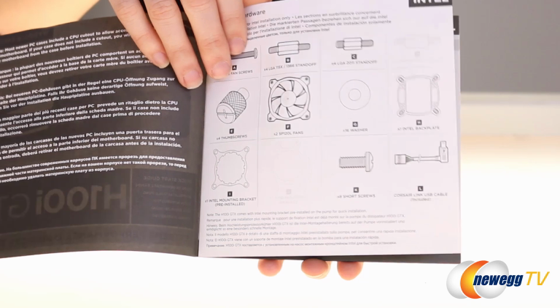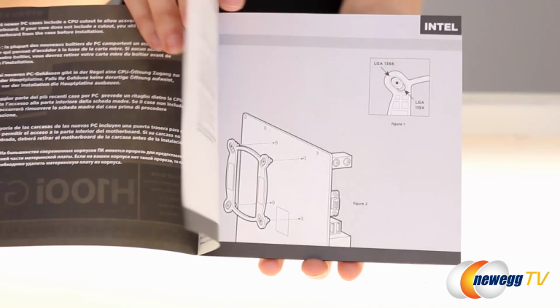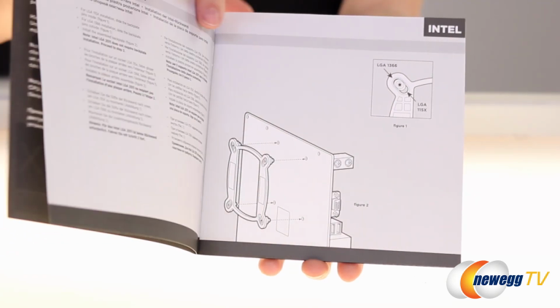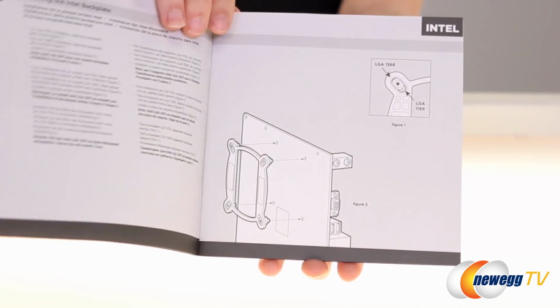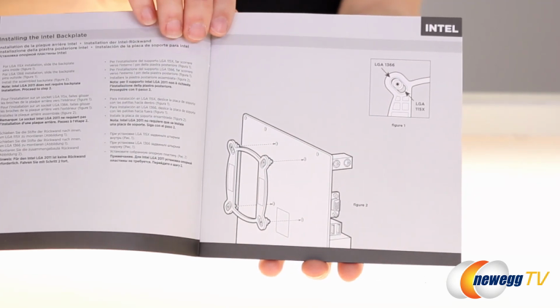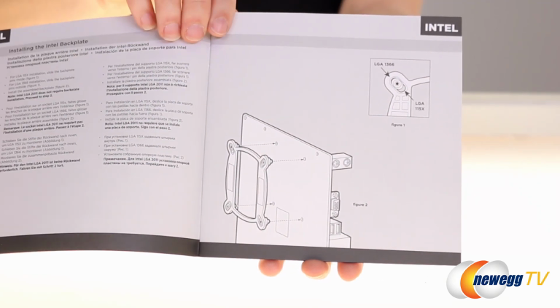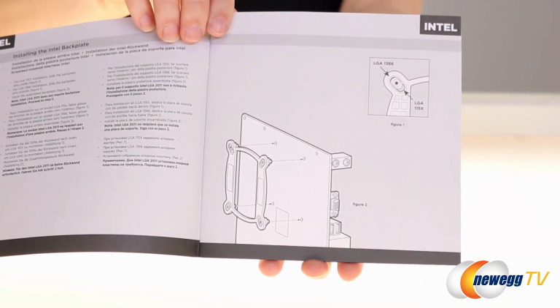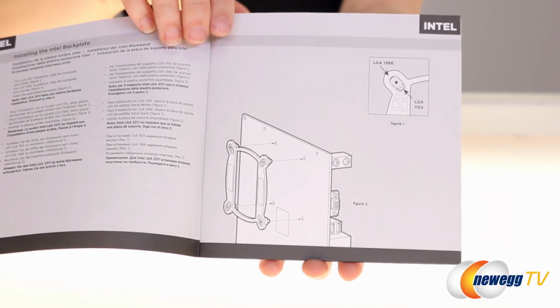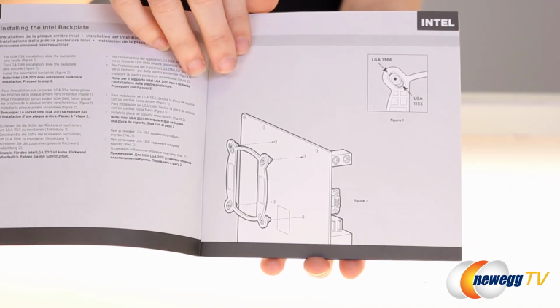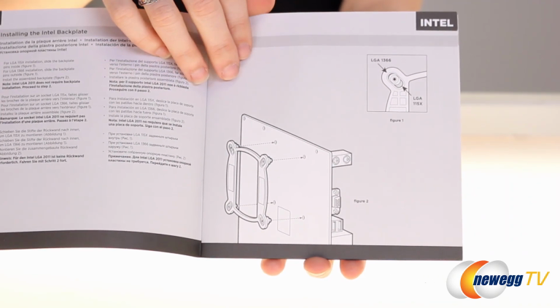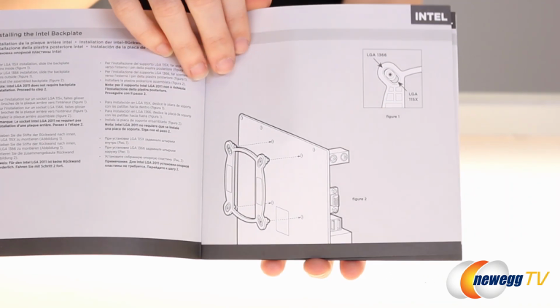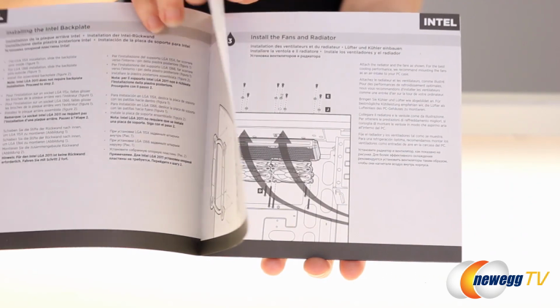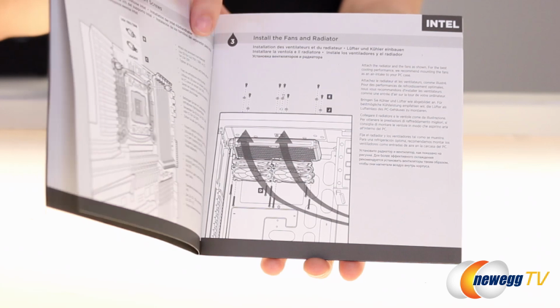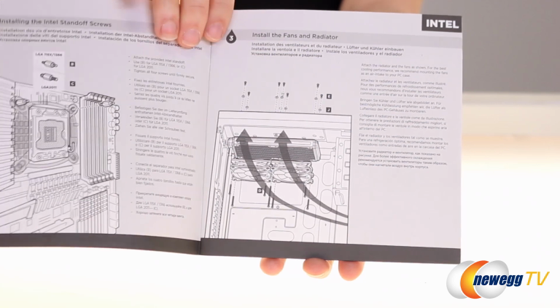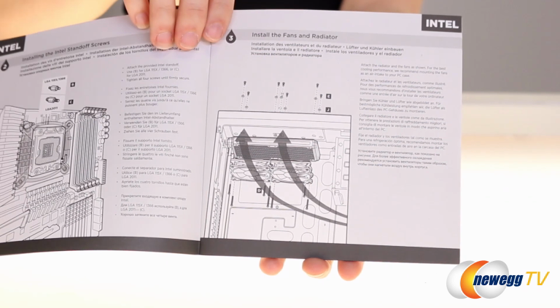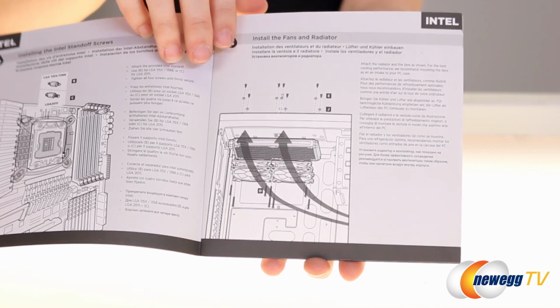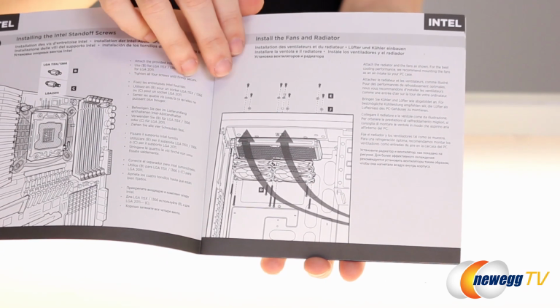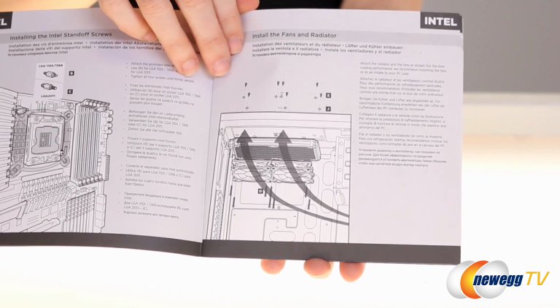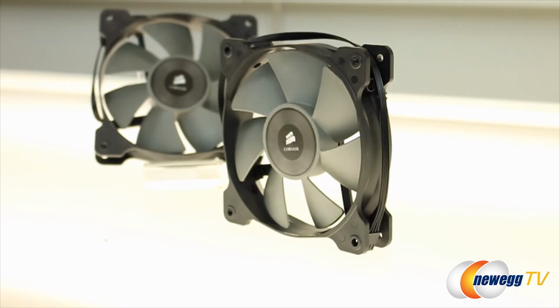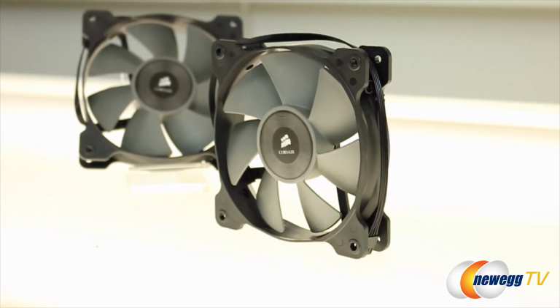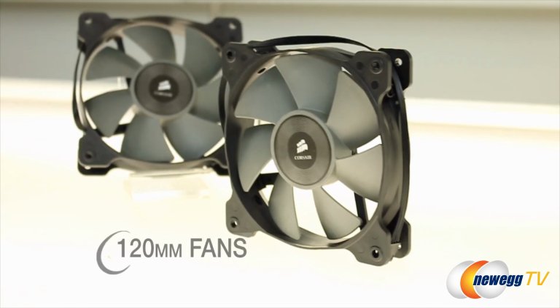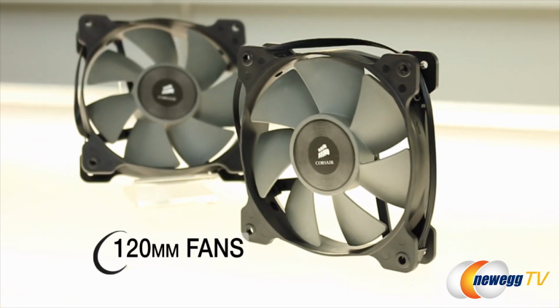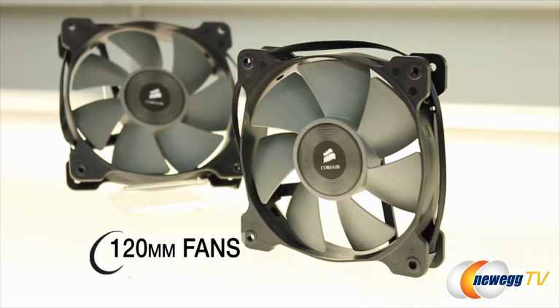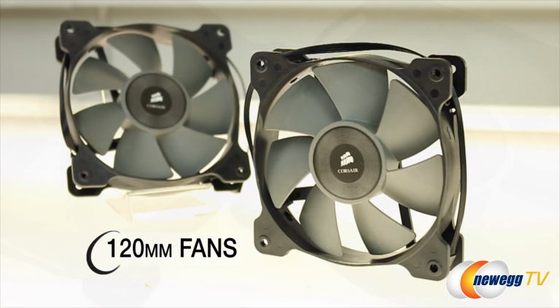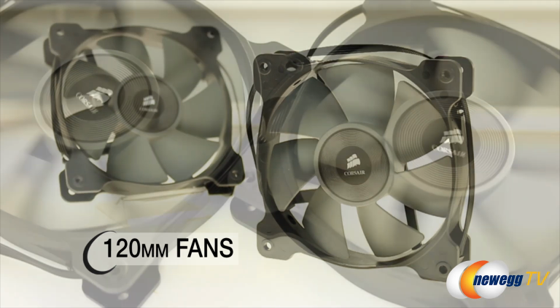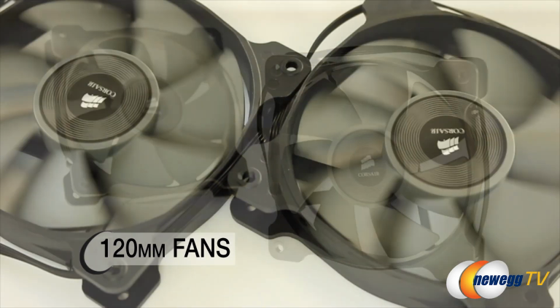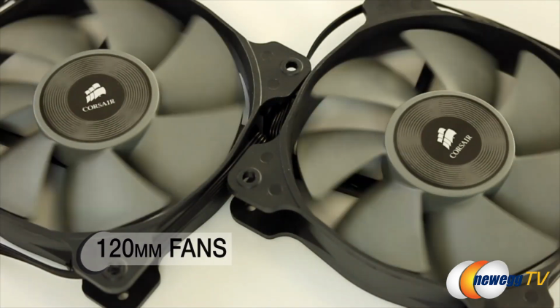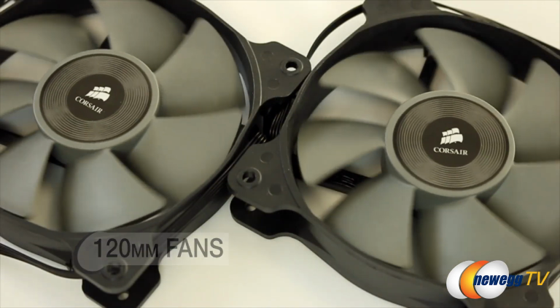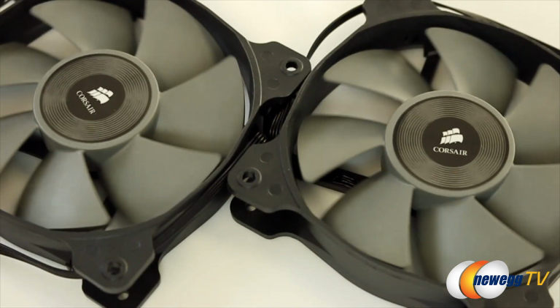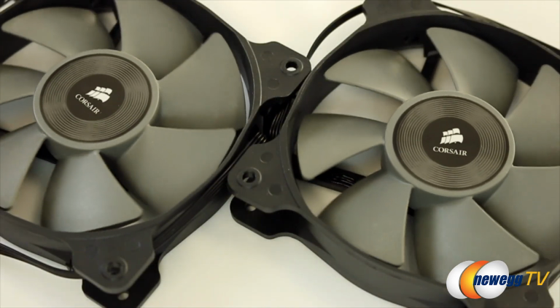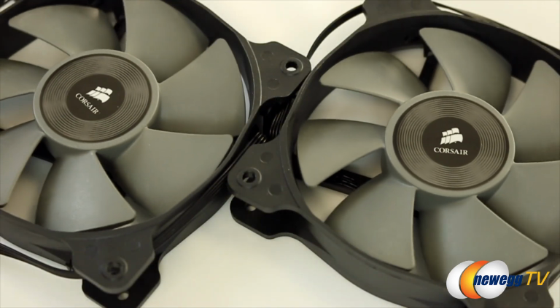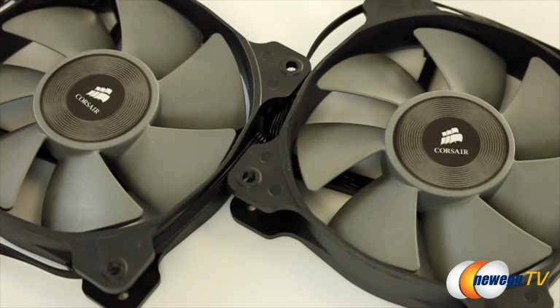As you look through it, there's the included parts list and the step-by-step installation directions with accurate pictures to help you out. The kit comes with dual 120 SP fans that hit over 2,400 RPMs, based on a 240 millimeter radiator.